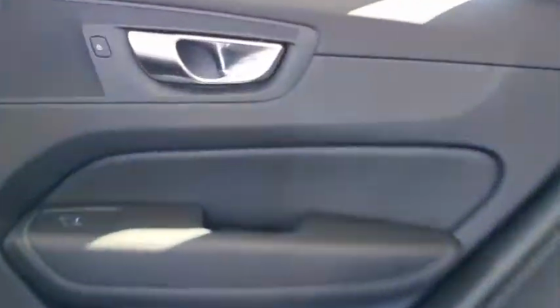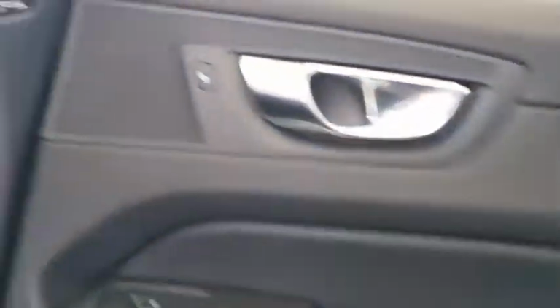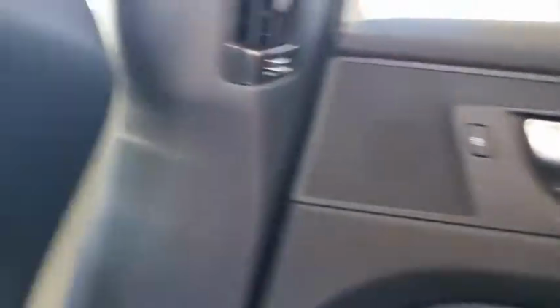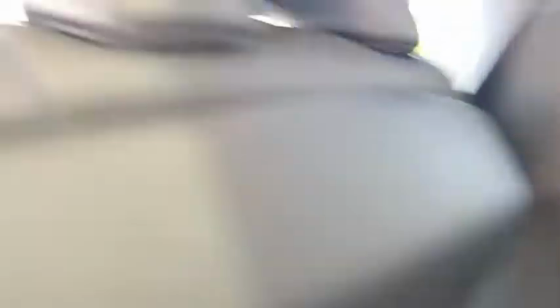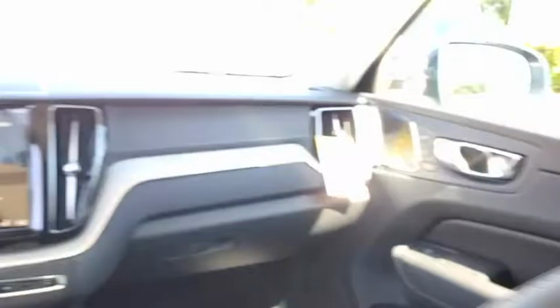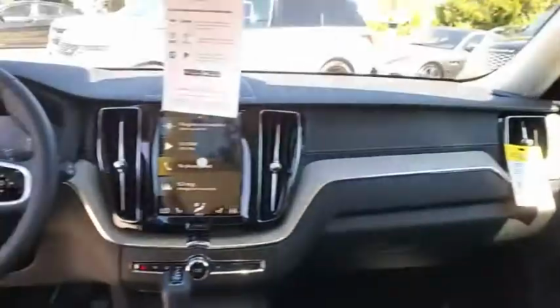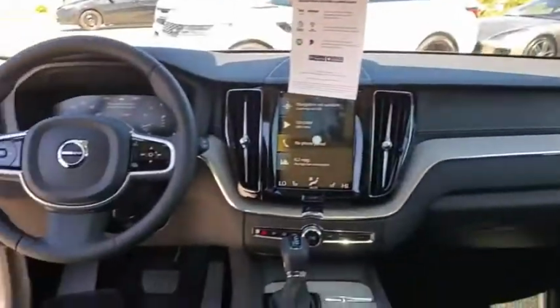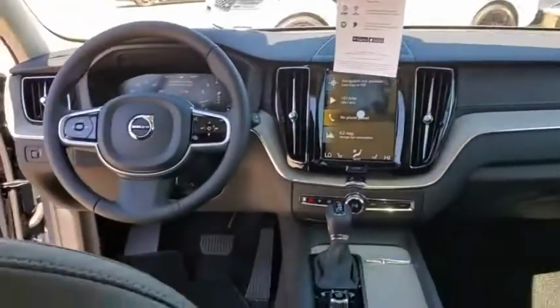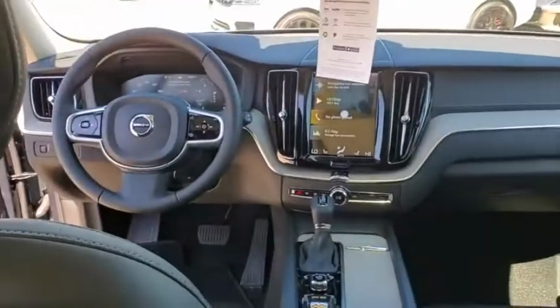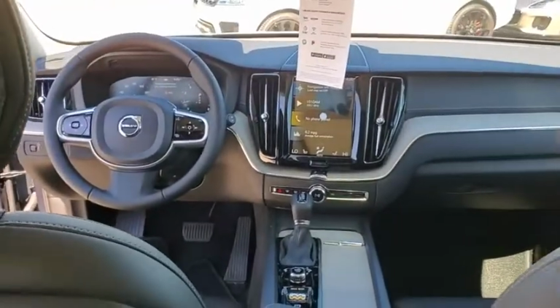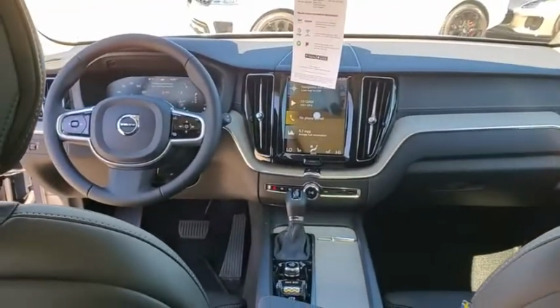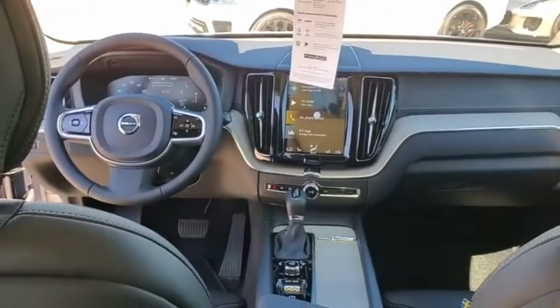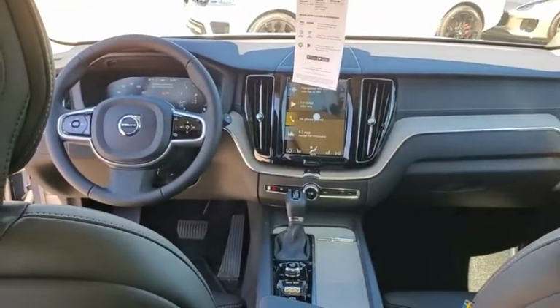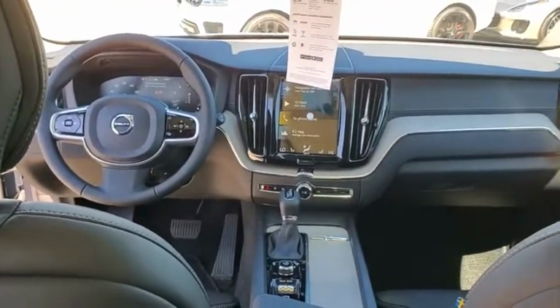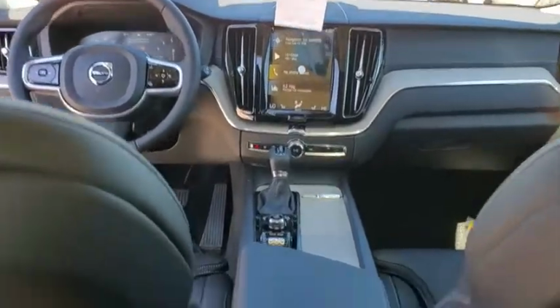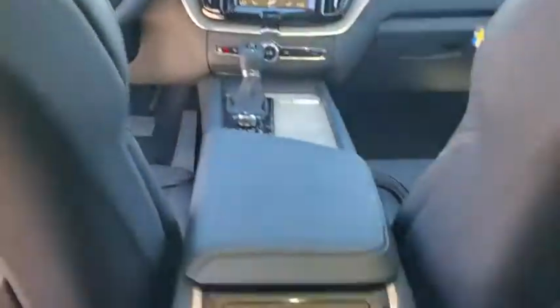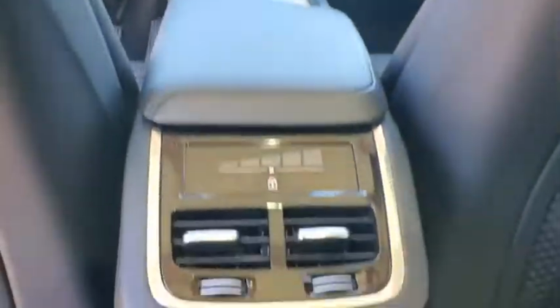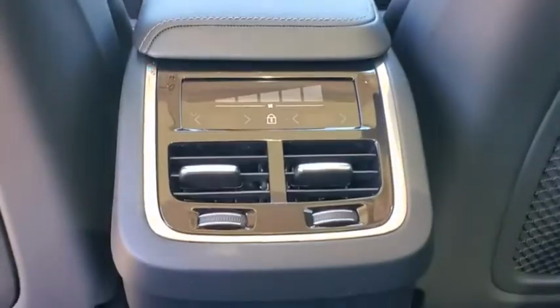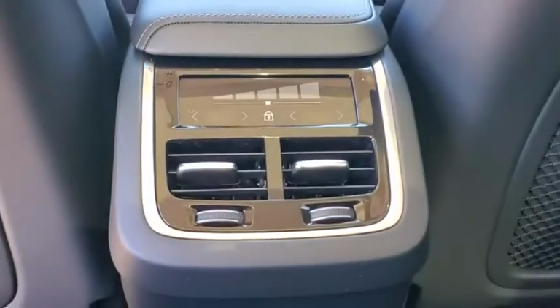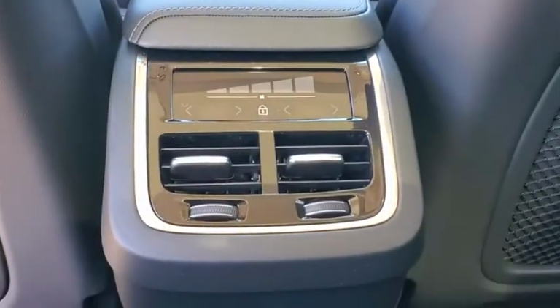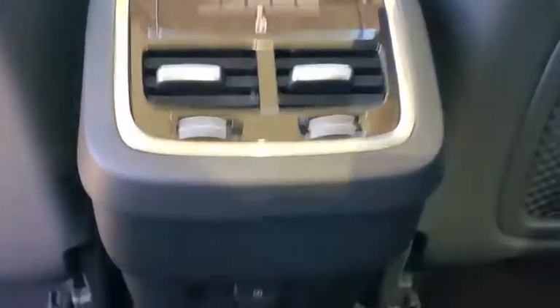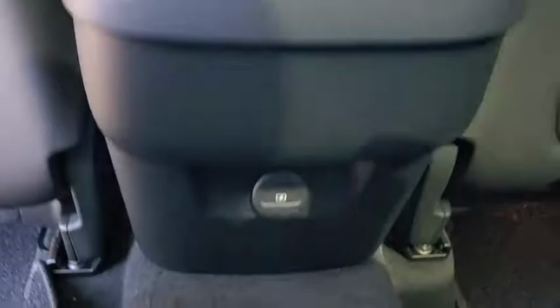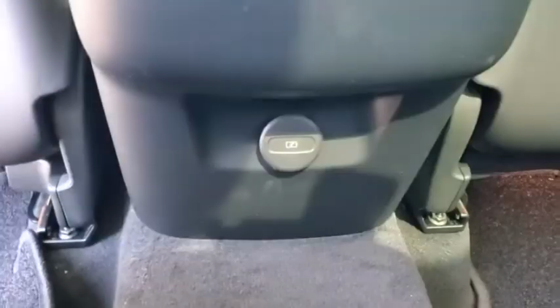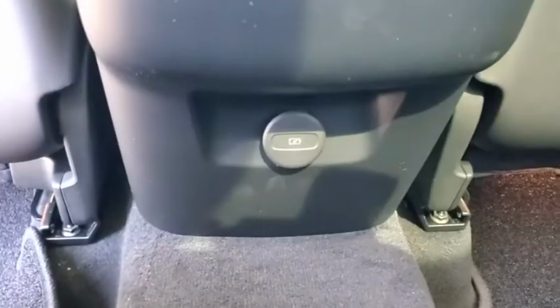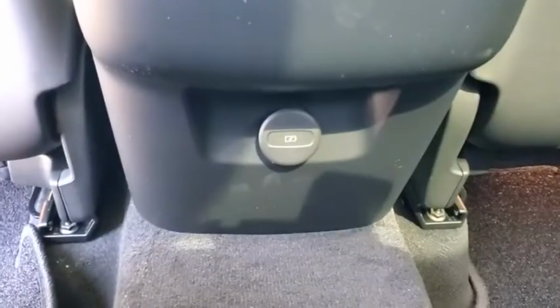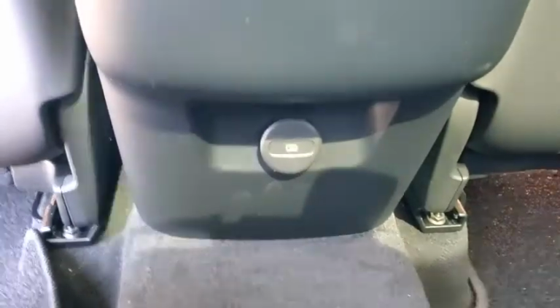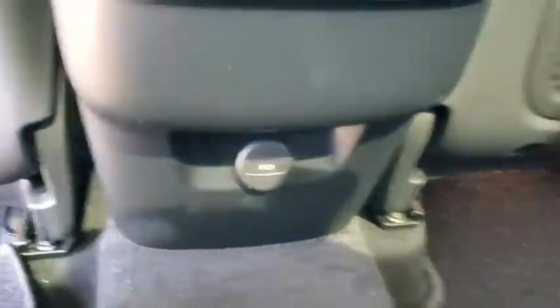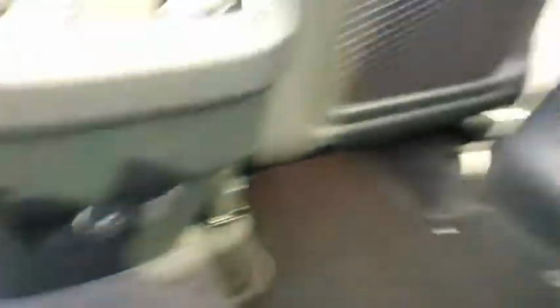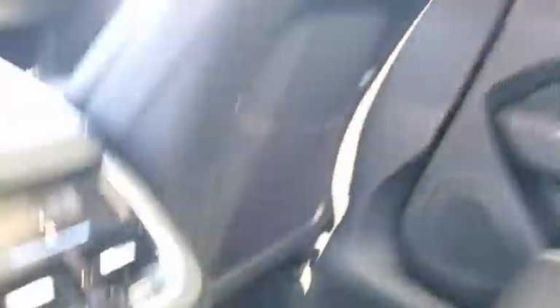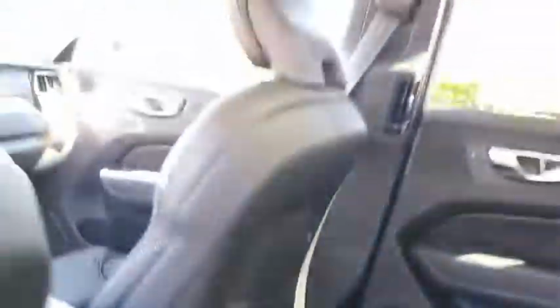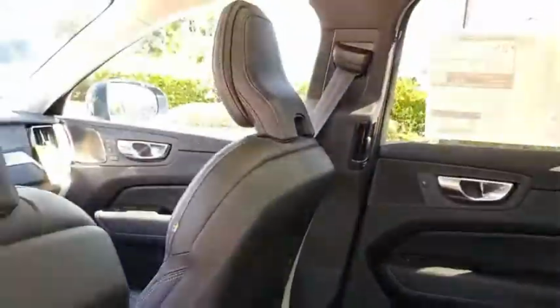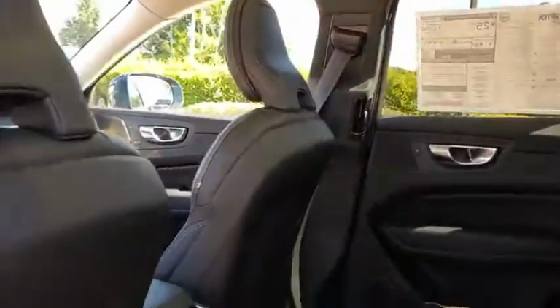Heated front seats, power windows, trip computer, rear window defroster, security system, power moonroof, brake assist, remote keyless entry, panic alarm.